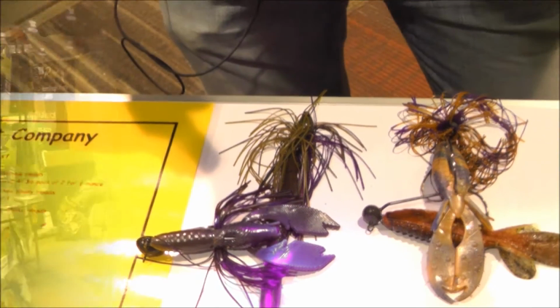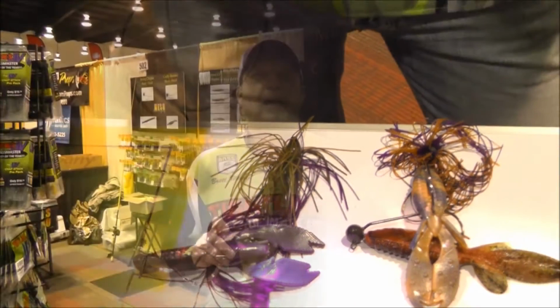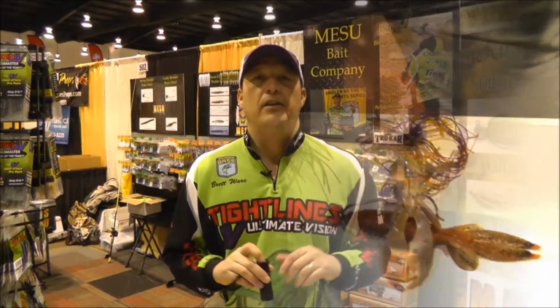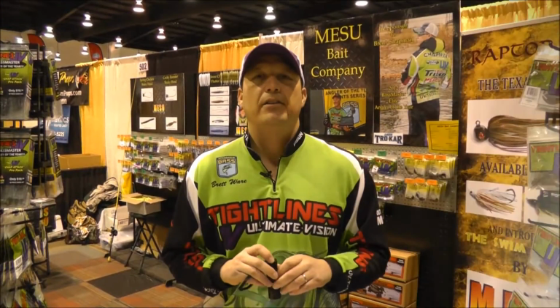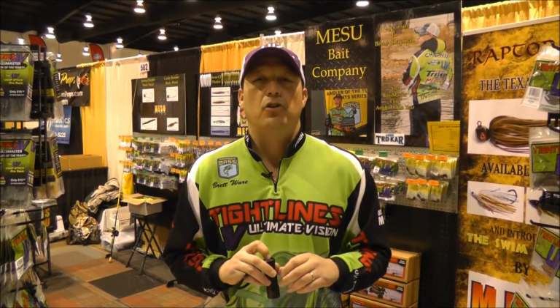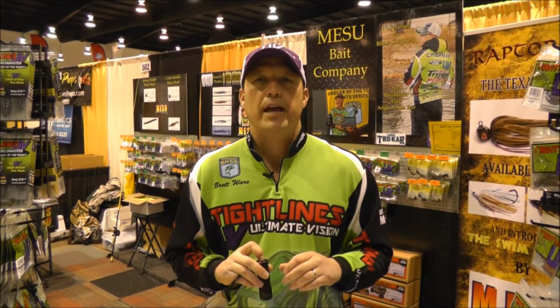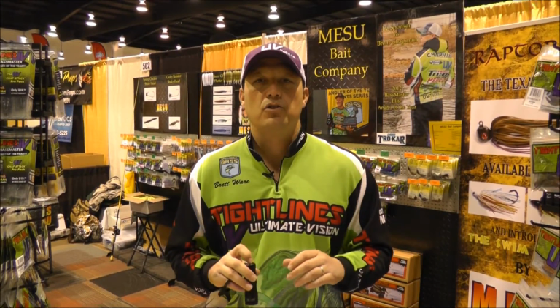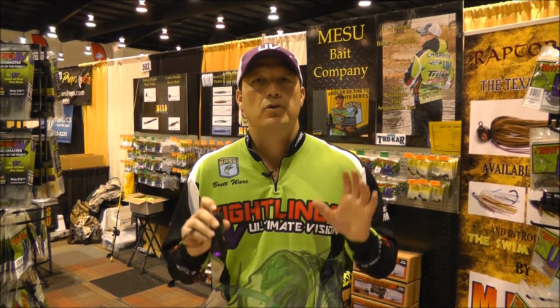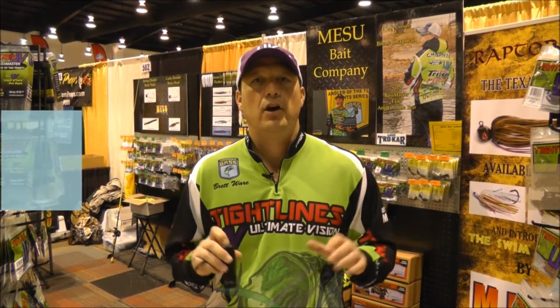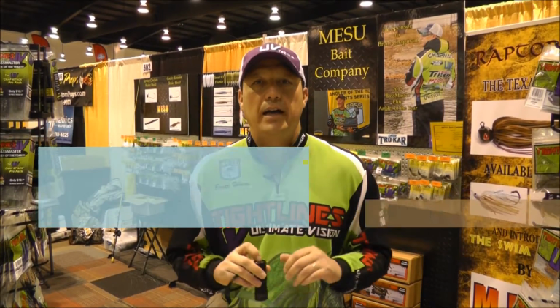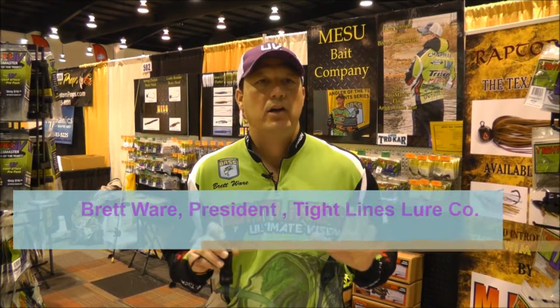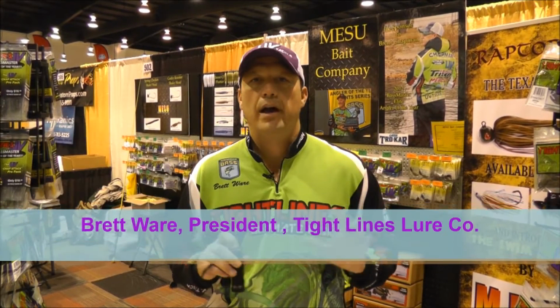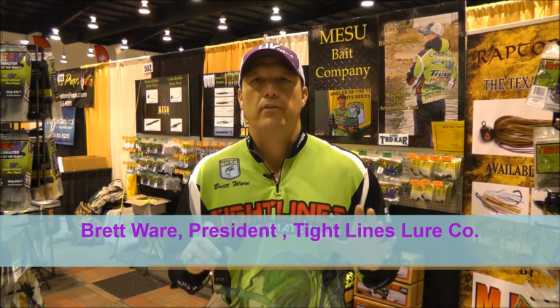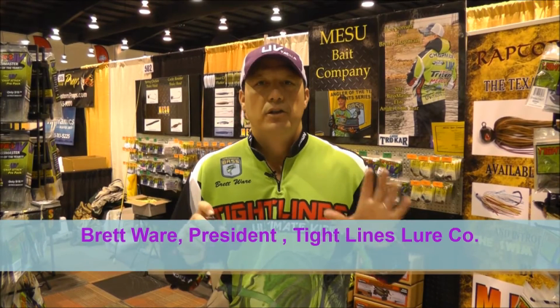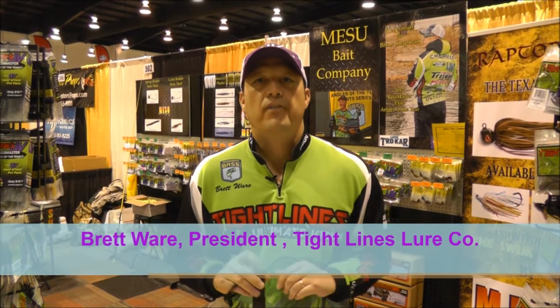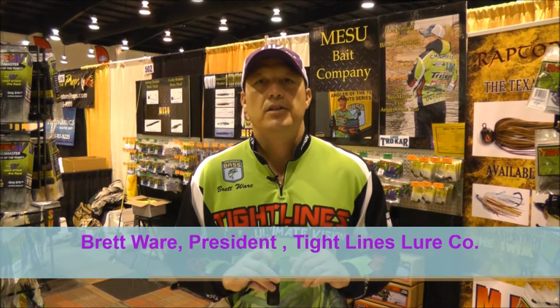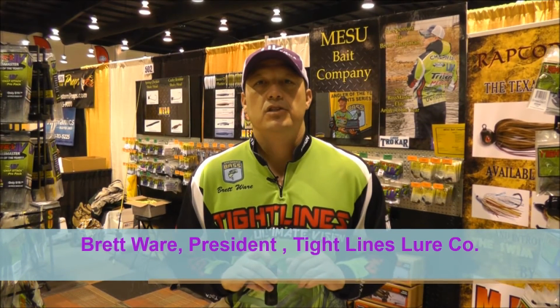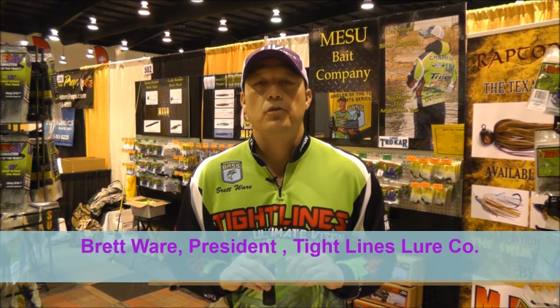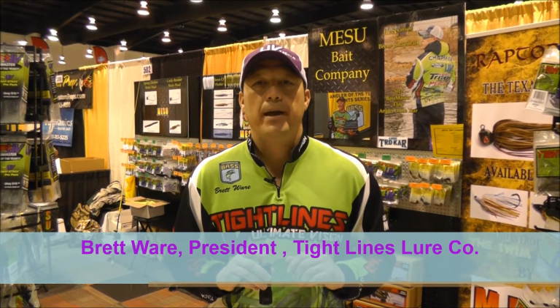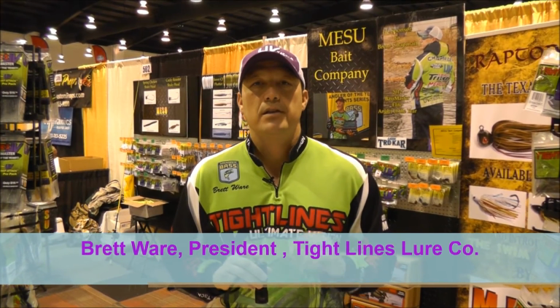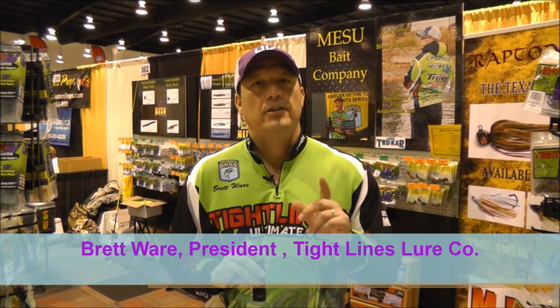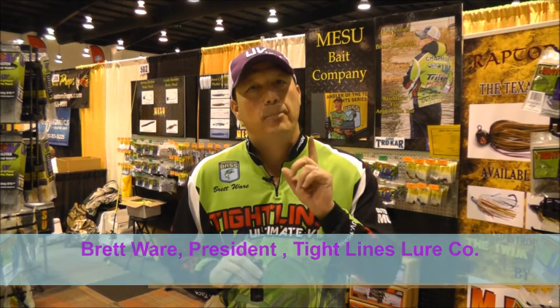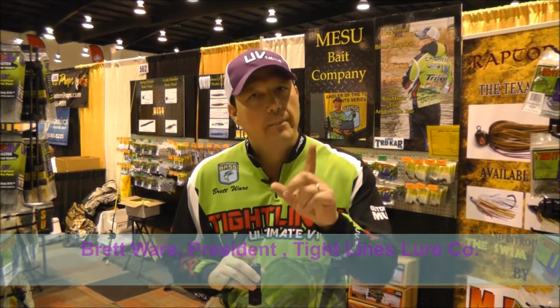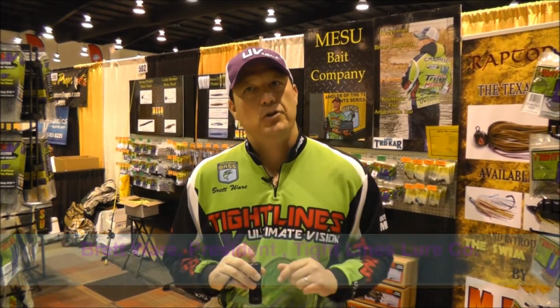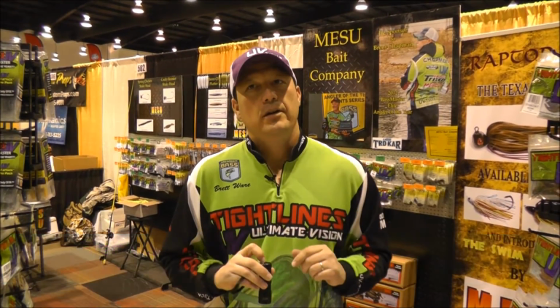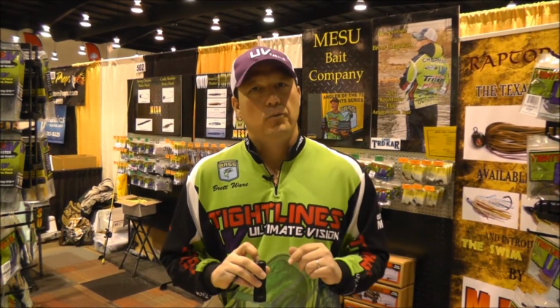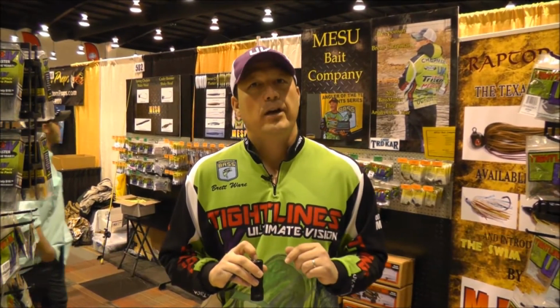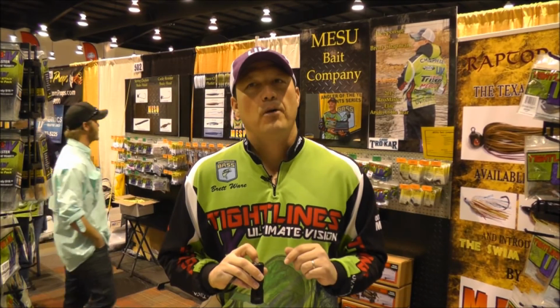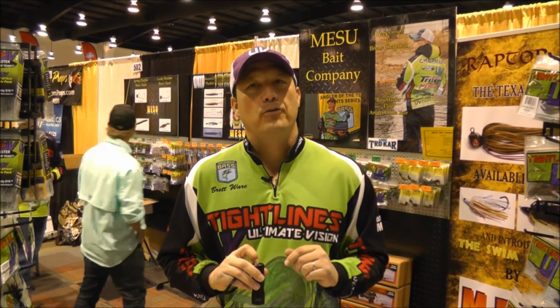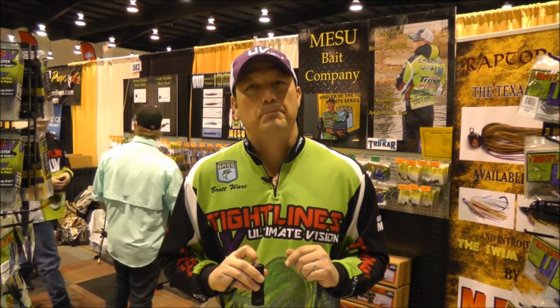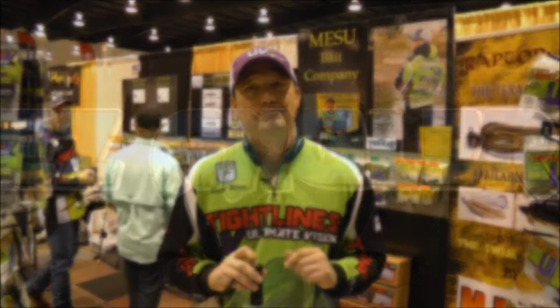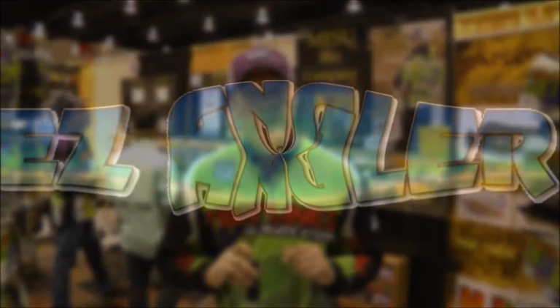So folks, get out to your local tackle stores or get online — Tackle Warehouse, wherever you can find these new UV baits. Get out there. I promise you, you'll get your arm broke throwing them. Good luck.